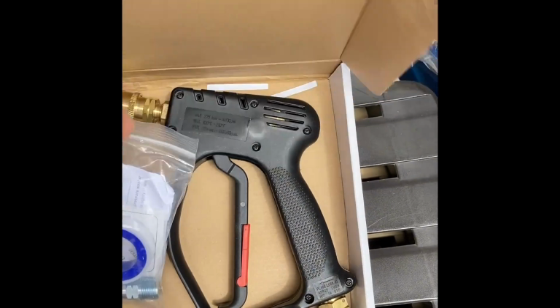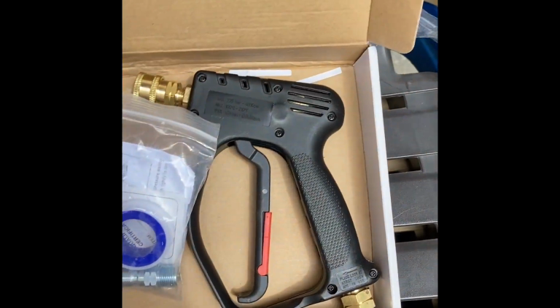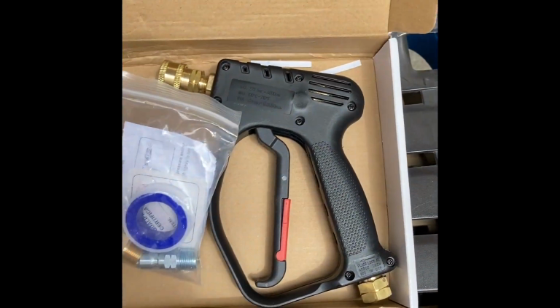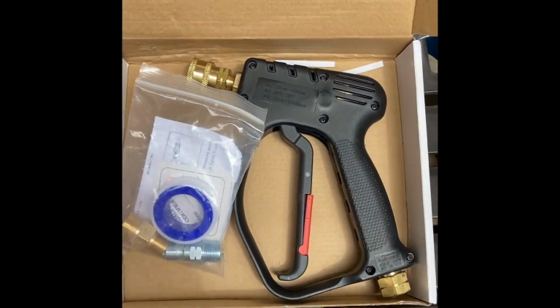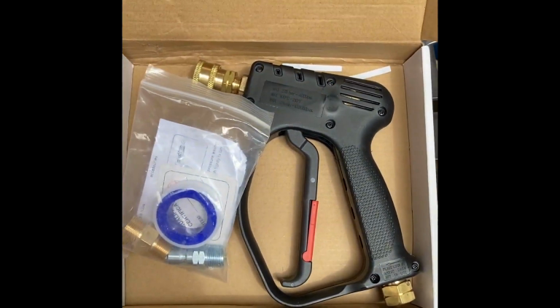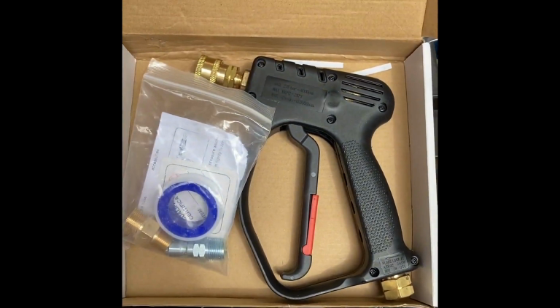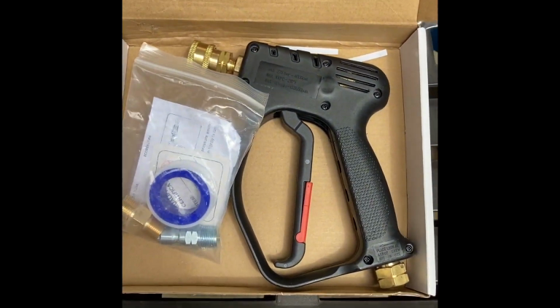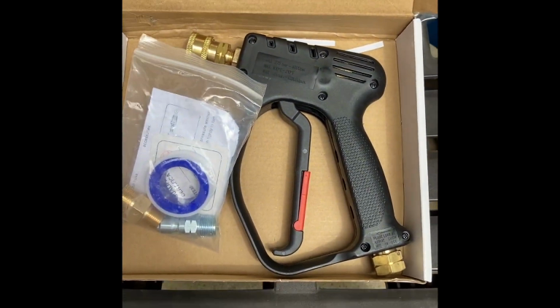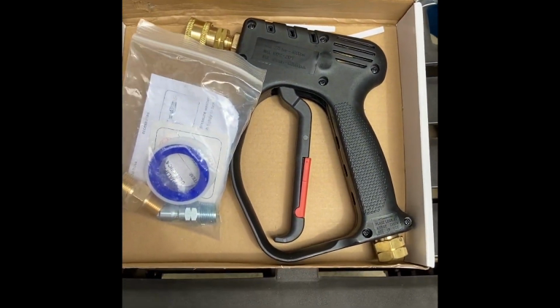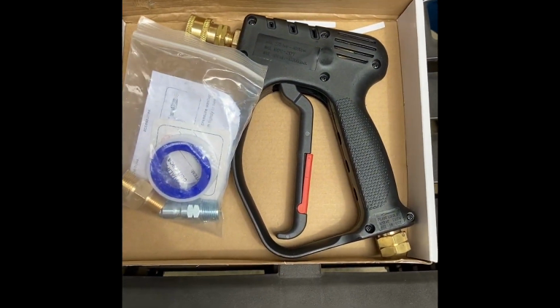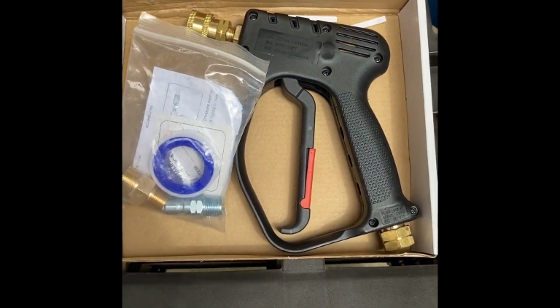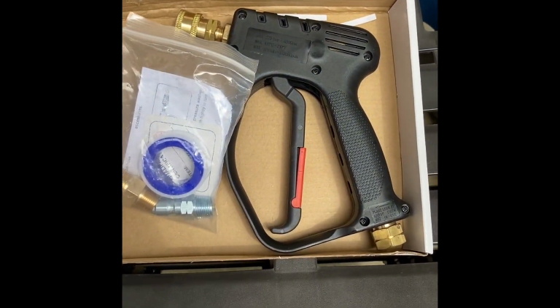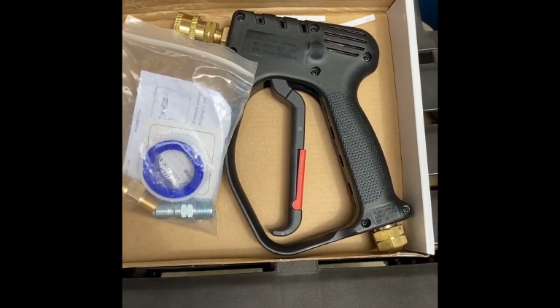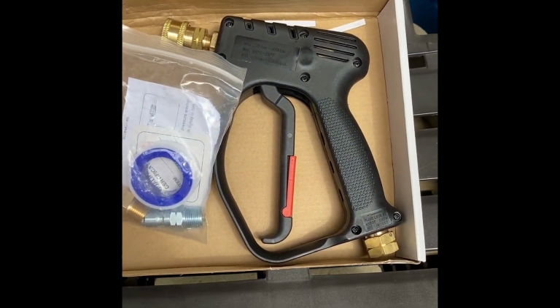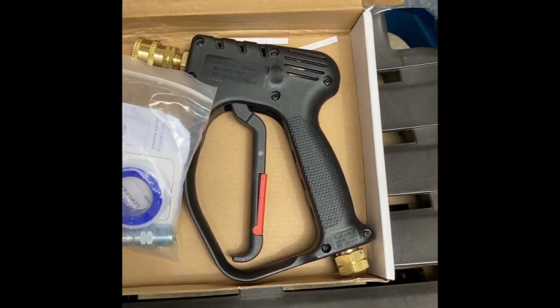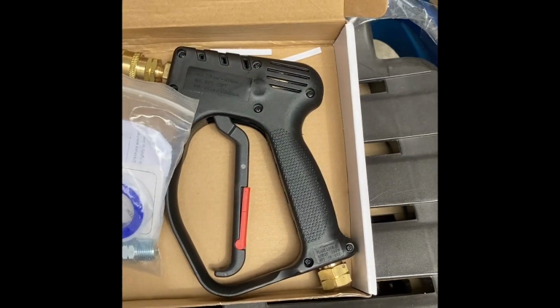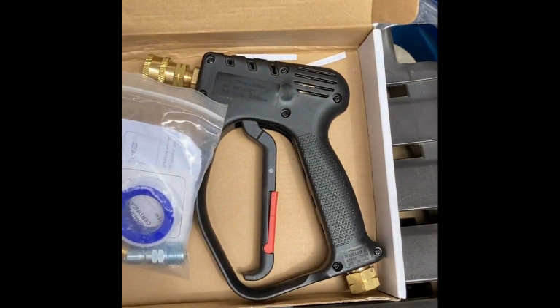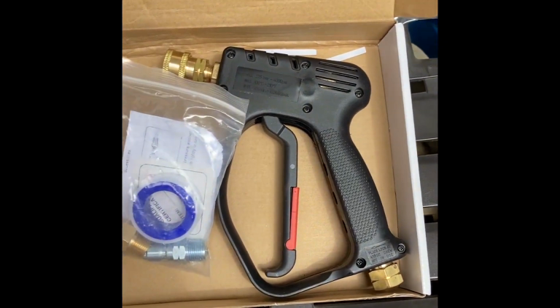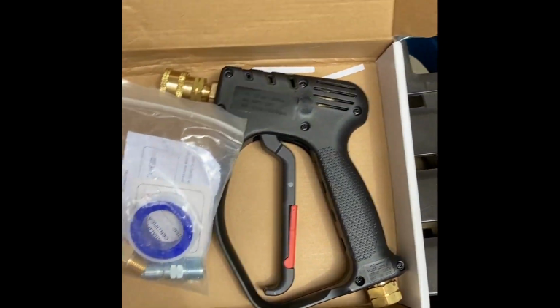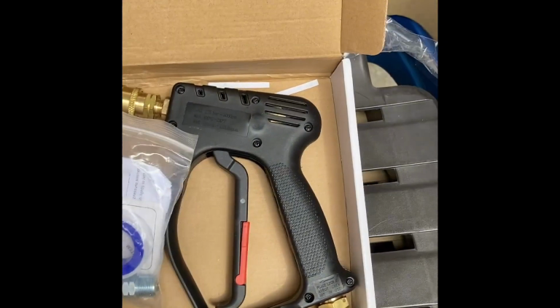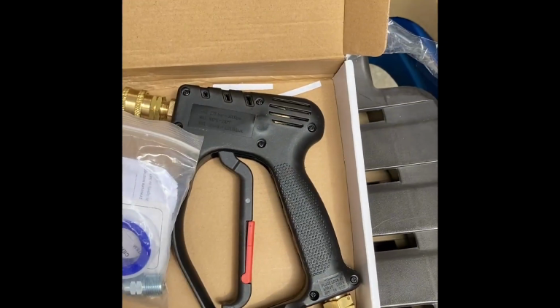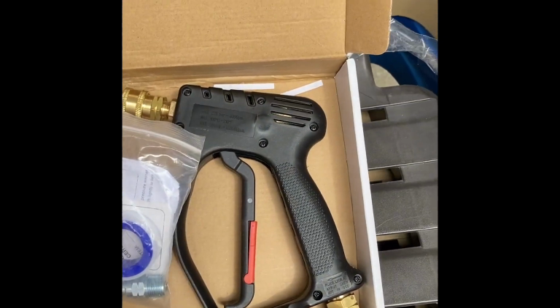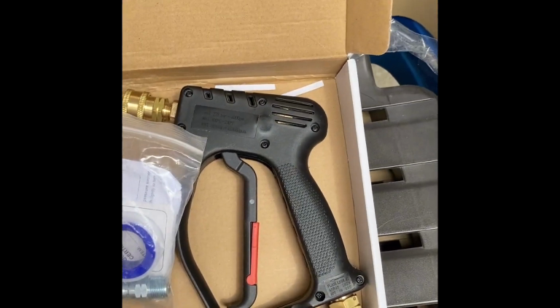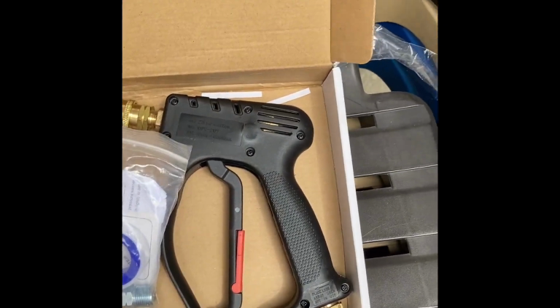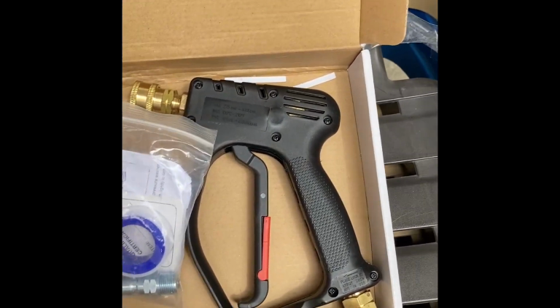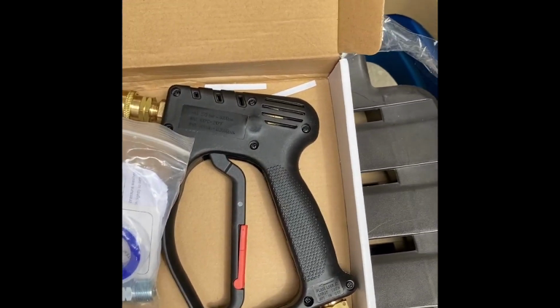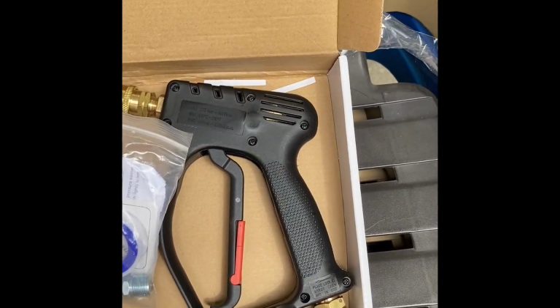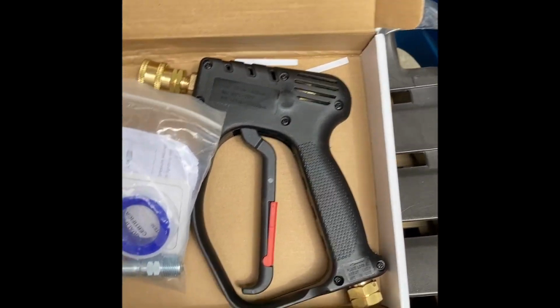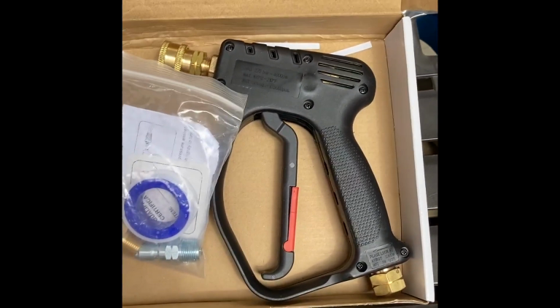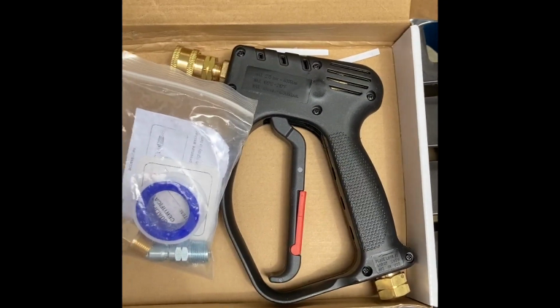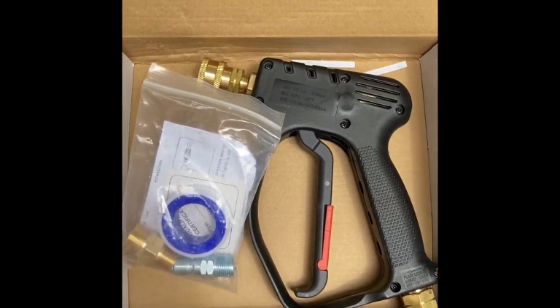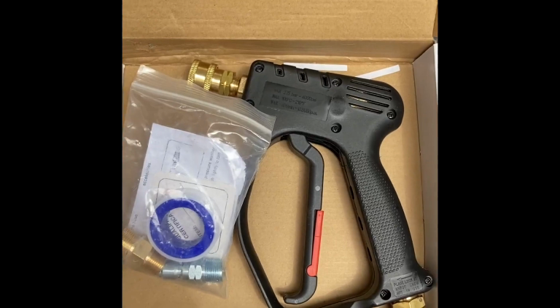I'm going to put this together, give you a brief look as of how it performs, and then I'll detail my final thoughts on this review.